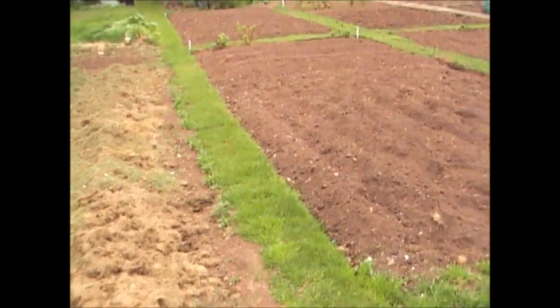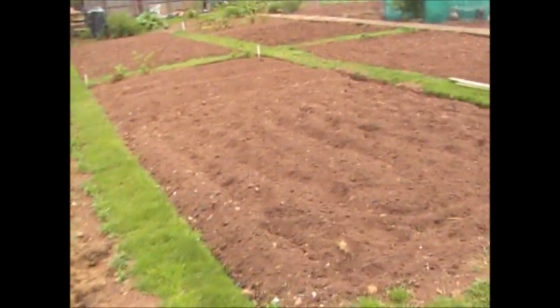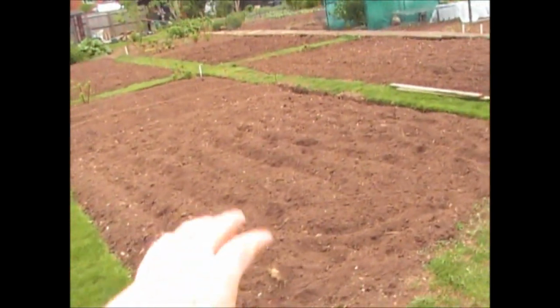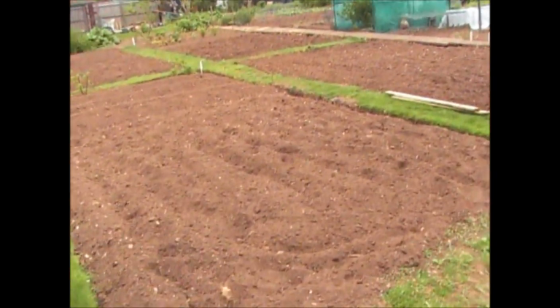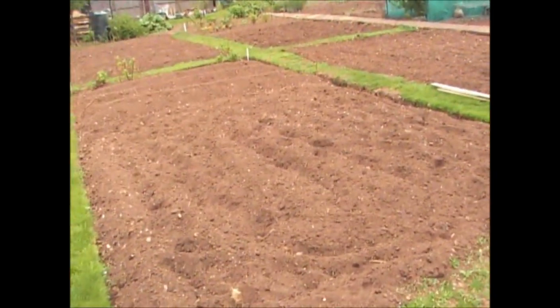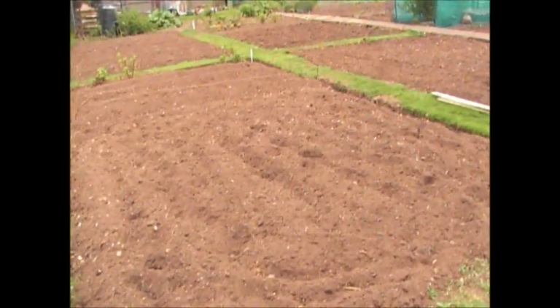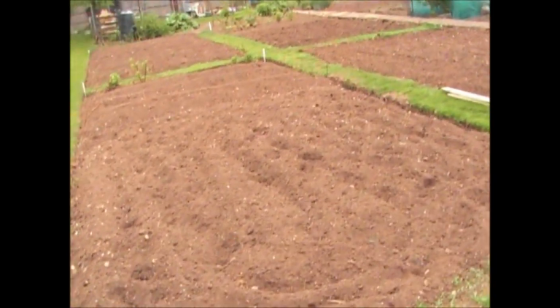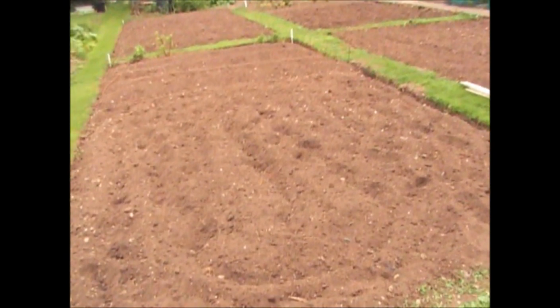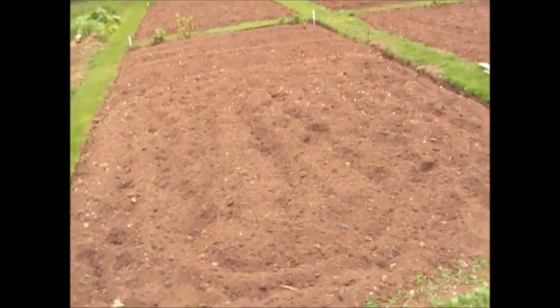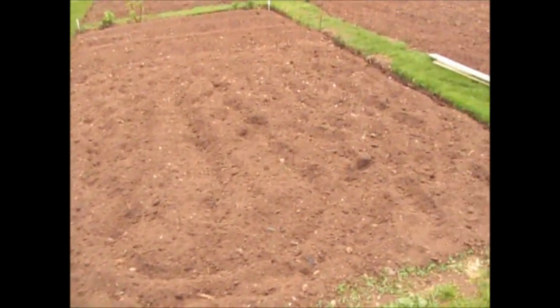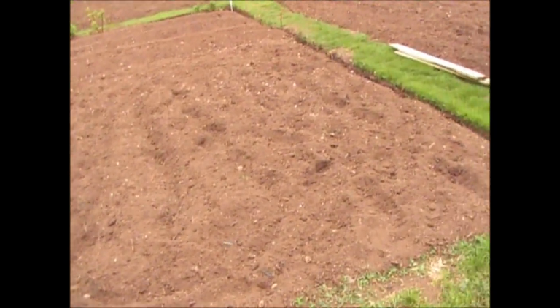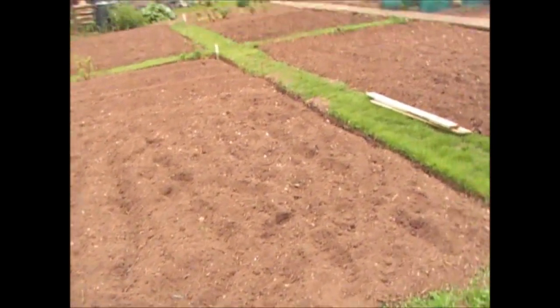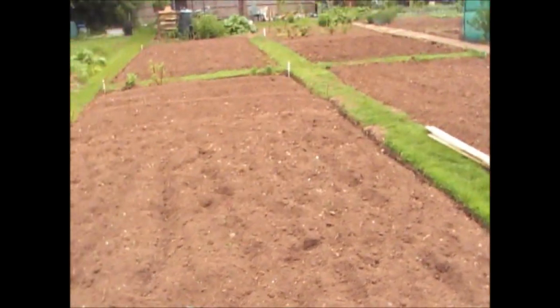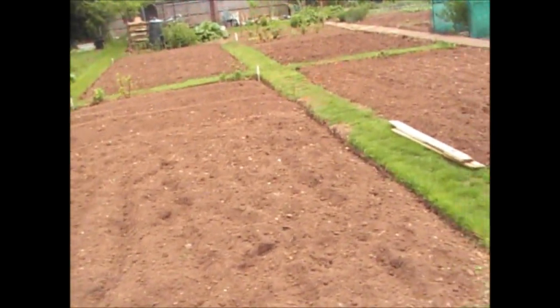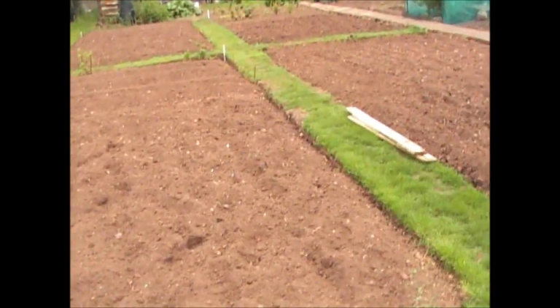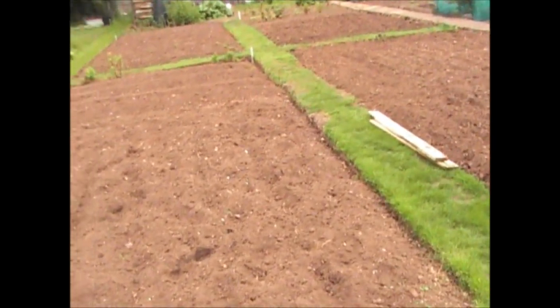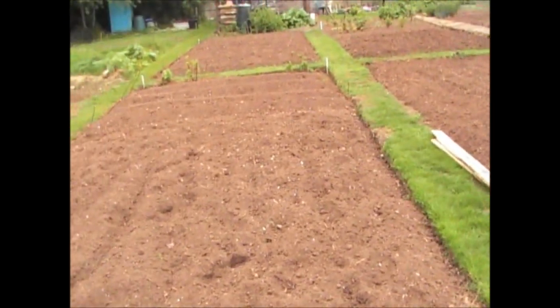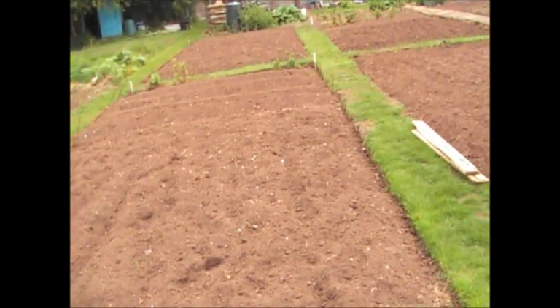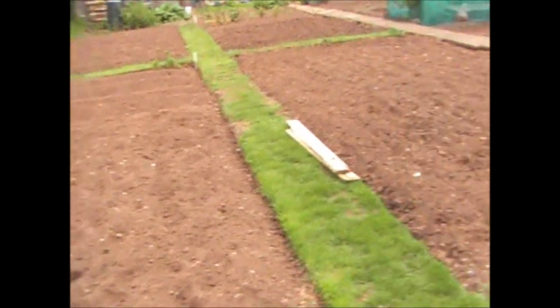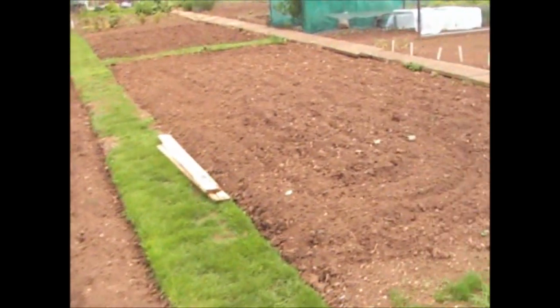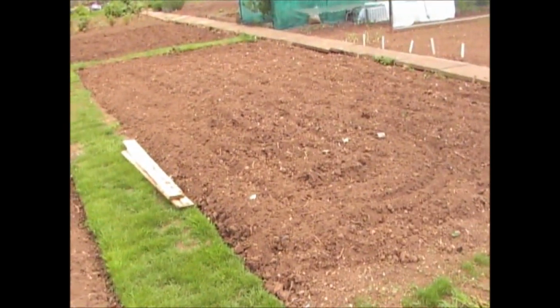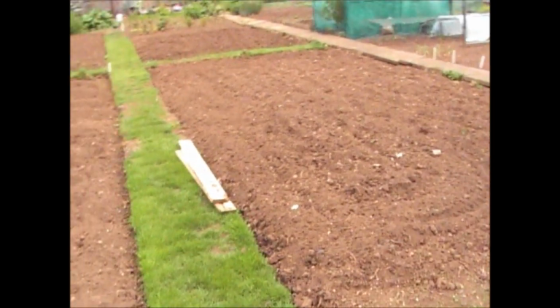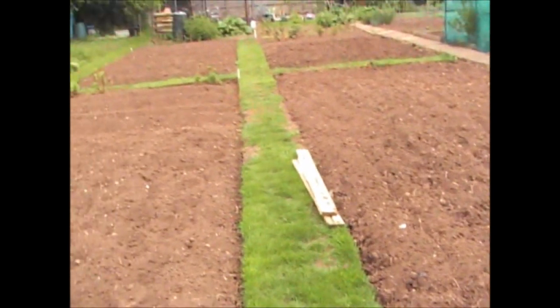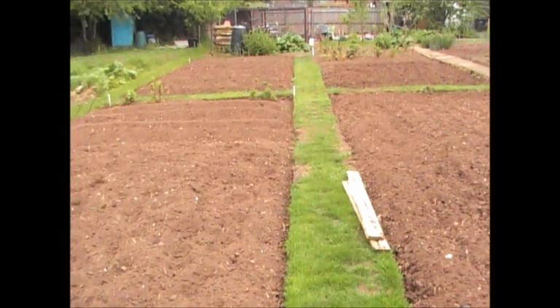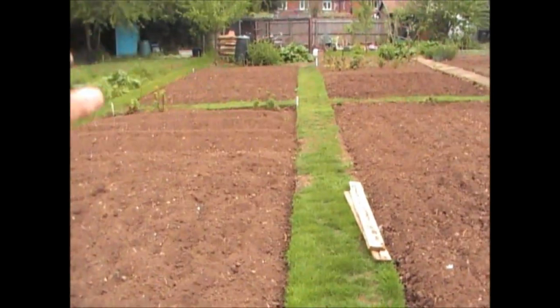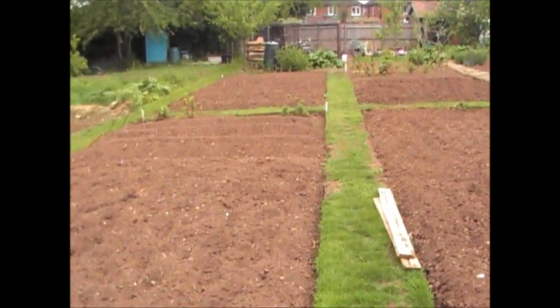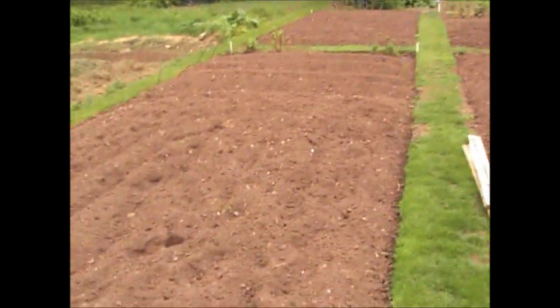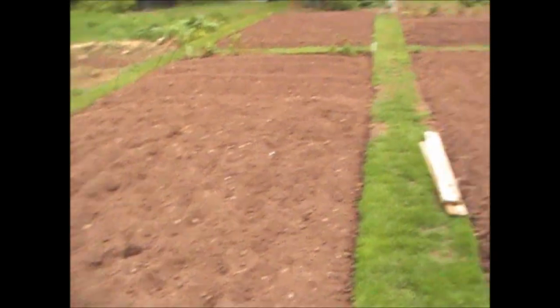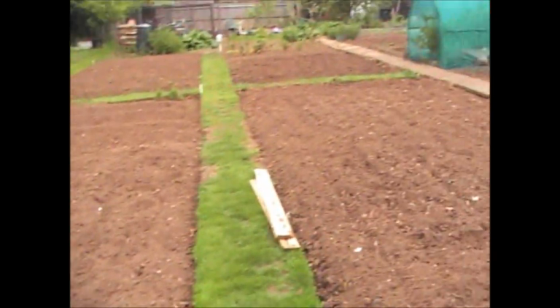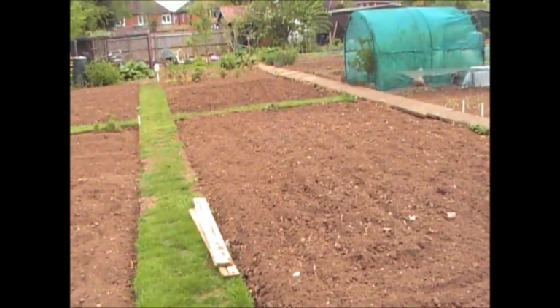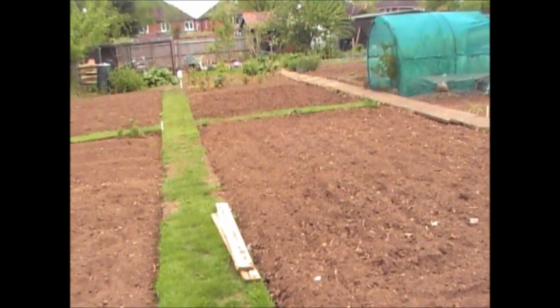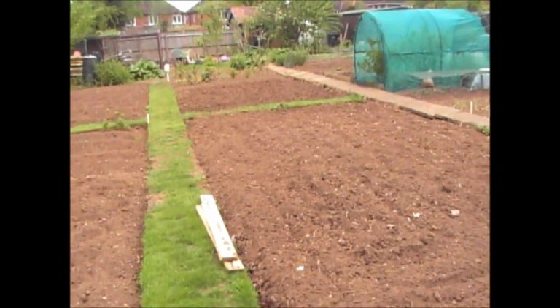This one here has just changed hands as well — that's all been dug over. We've got a few rows of potatoes in there. This was all weed last year, so they've worked really hard and got it quite straight now.